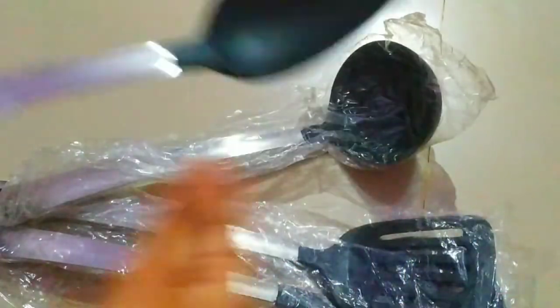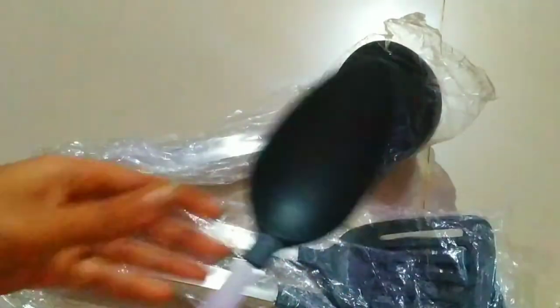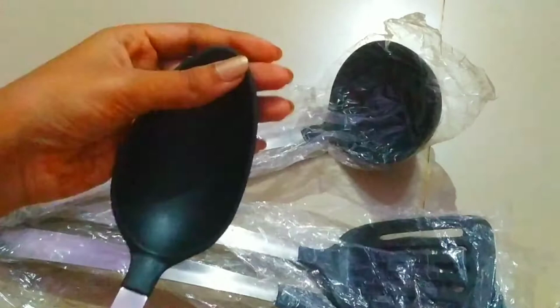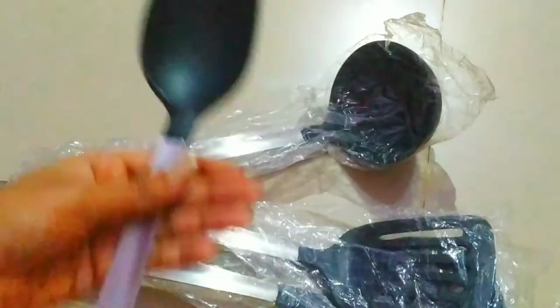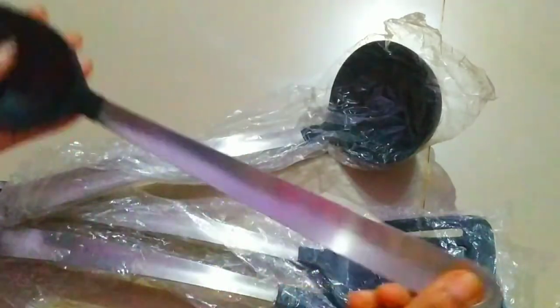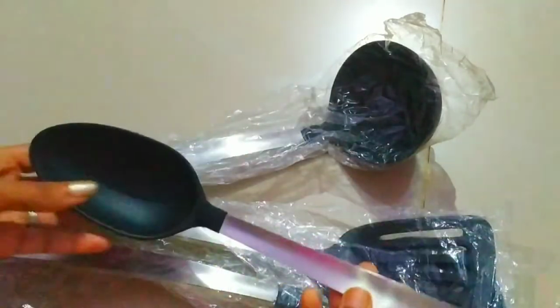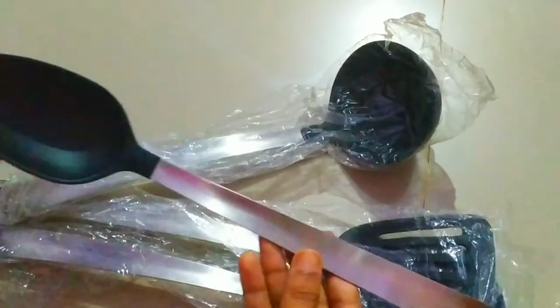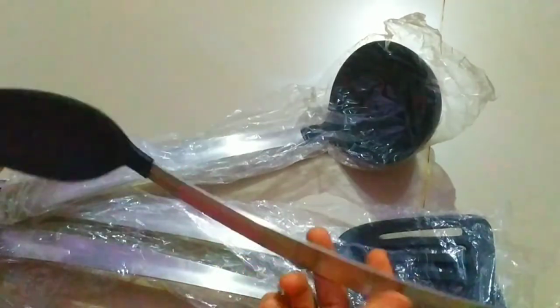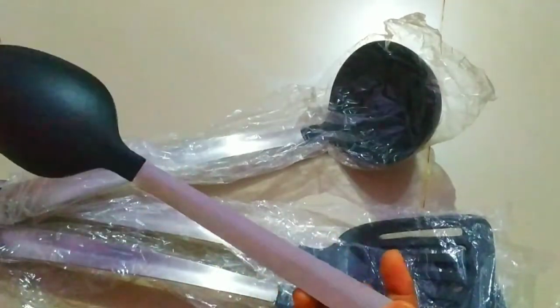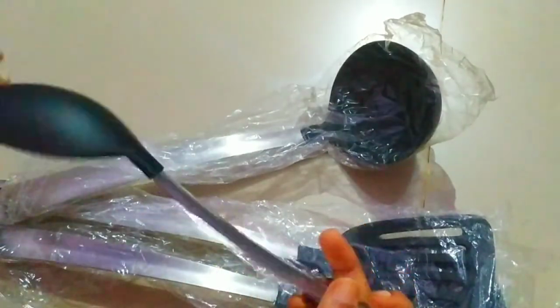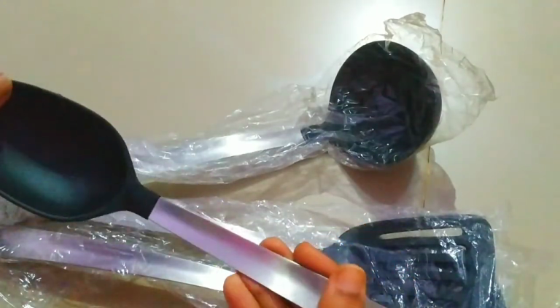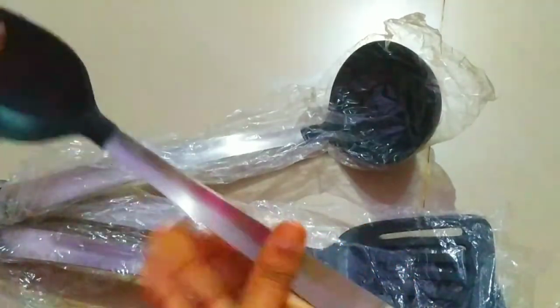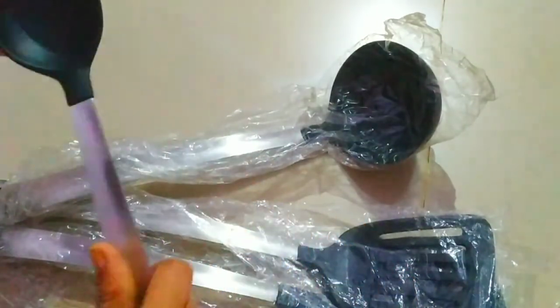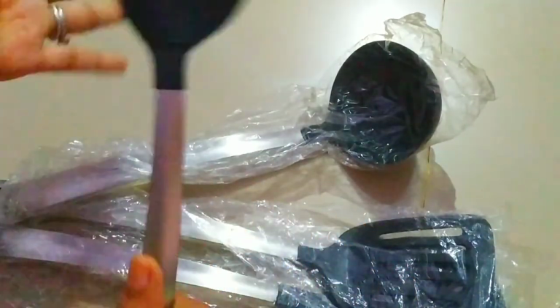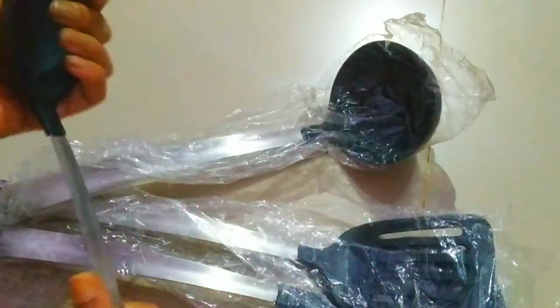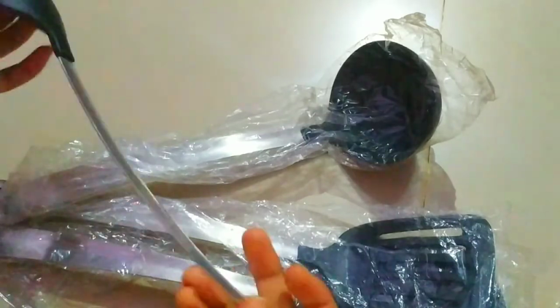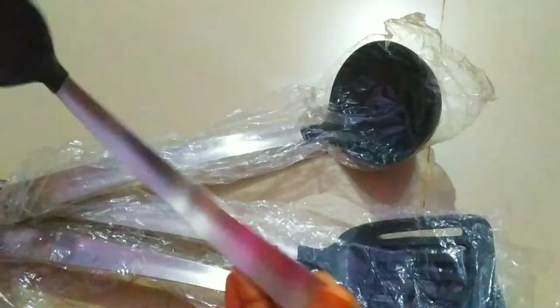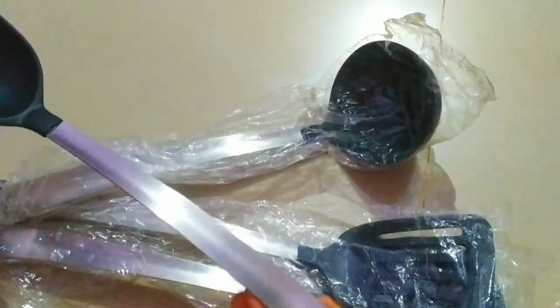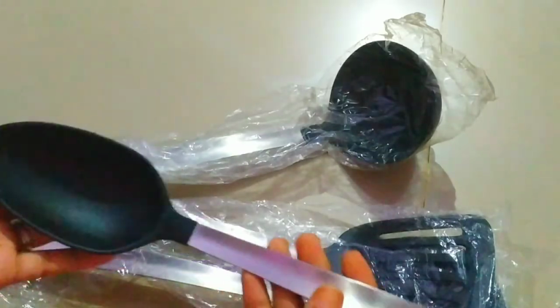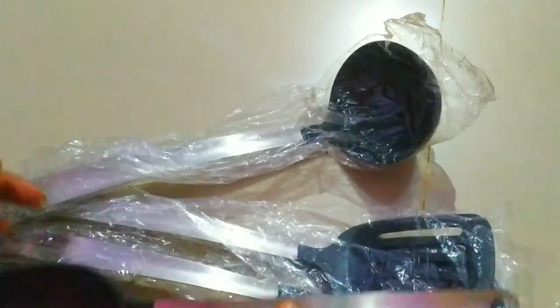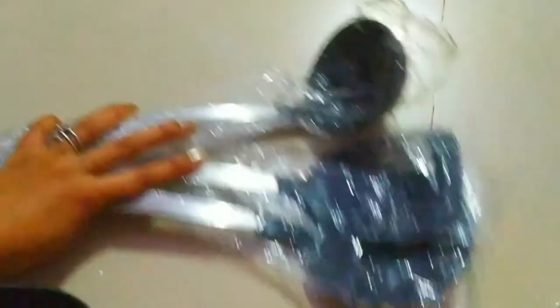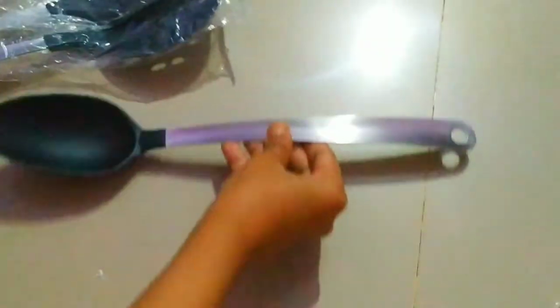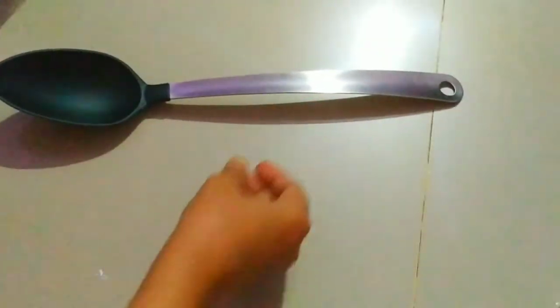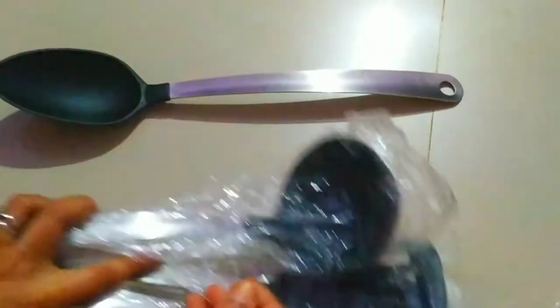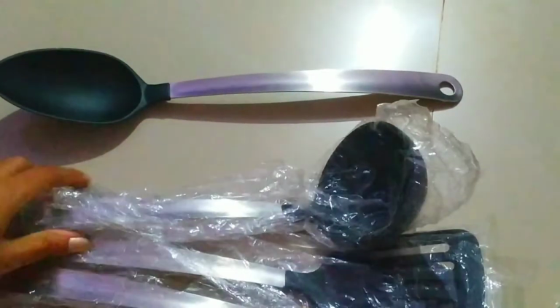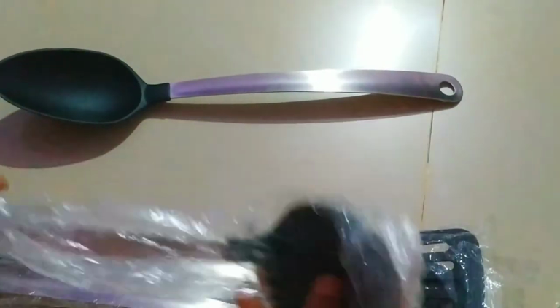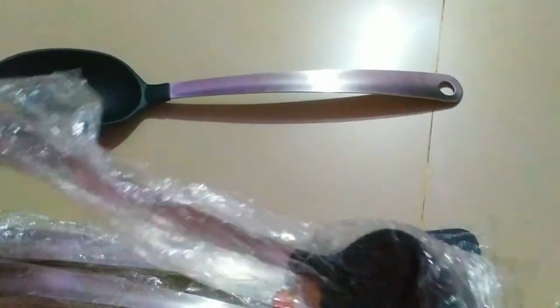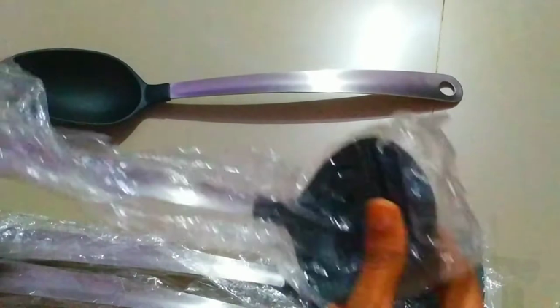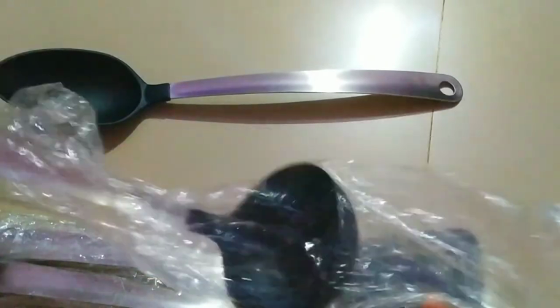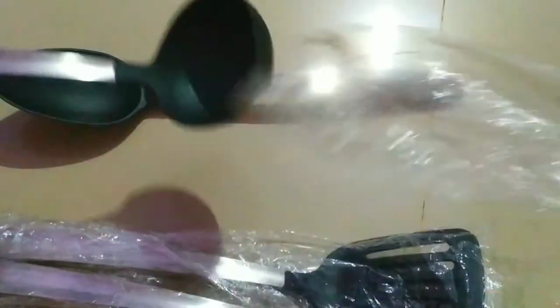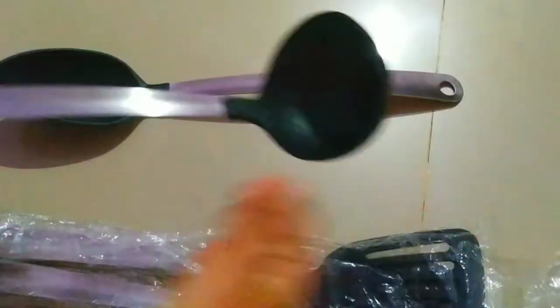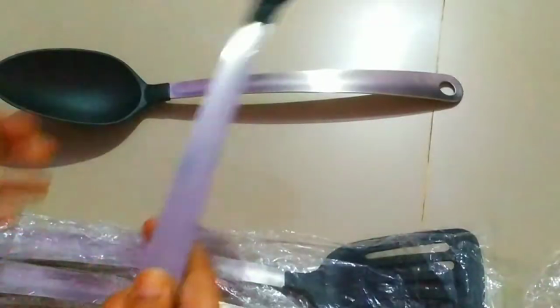You can see the first one — the handle is made up of steel and the material is really good. The handle is big enough and long enough.